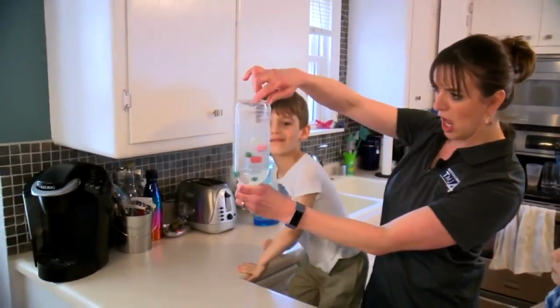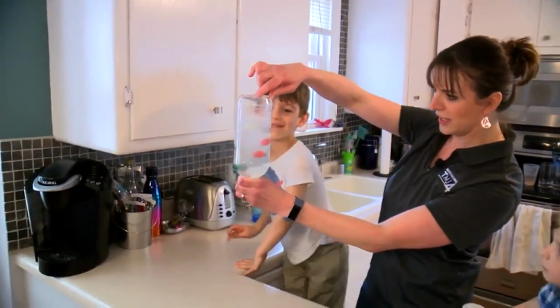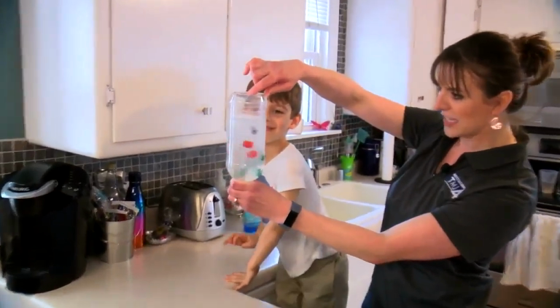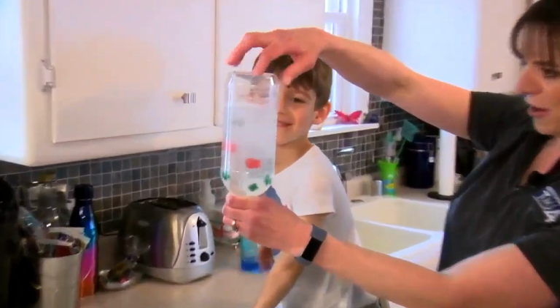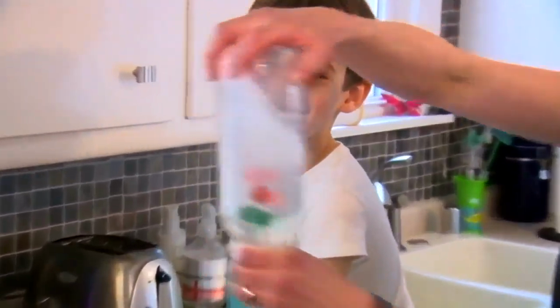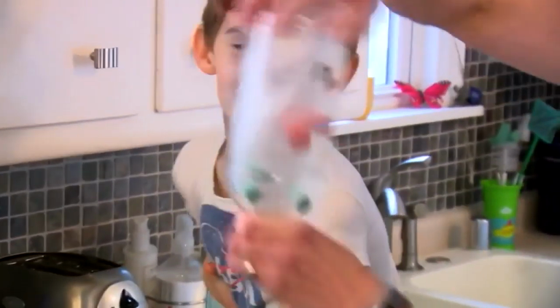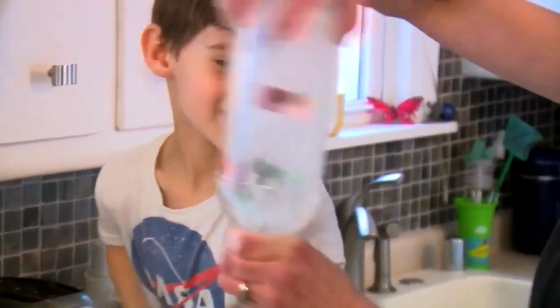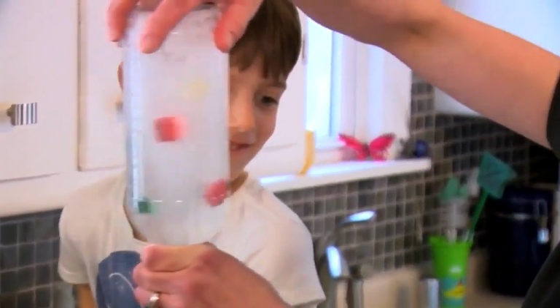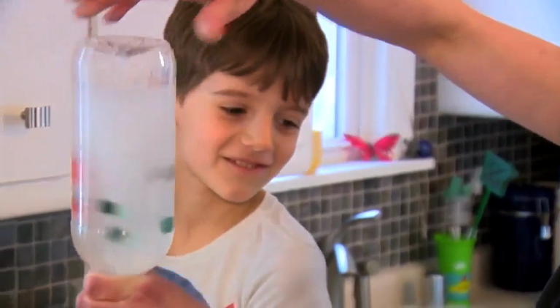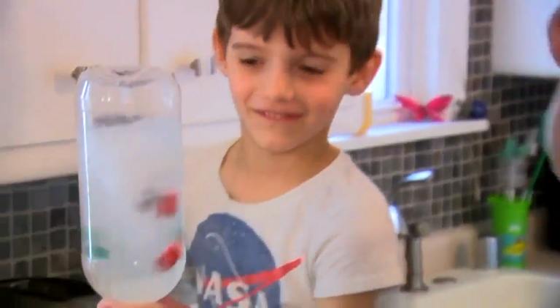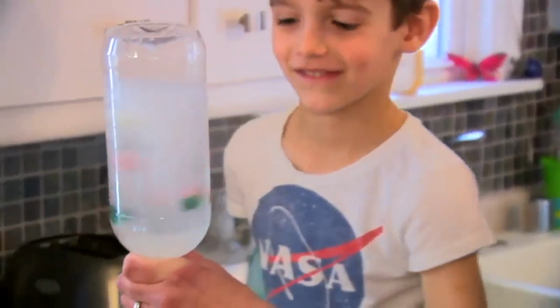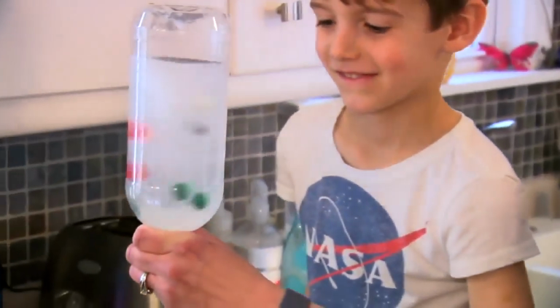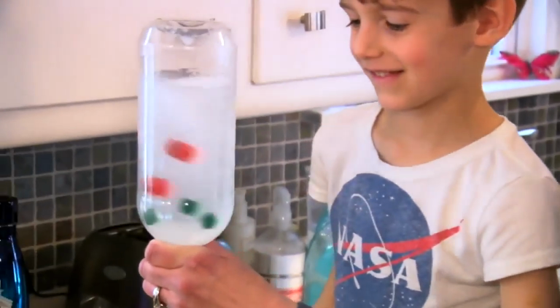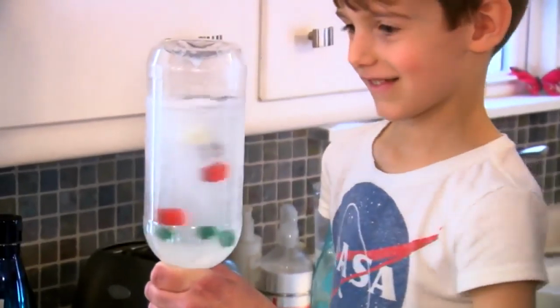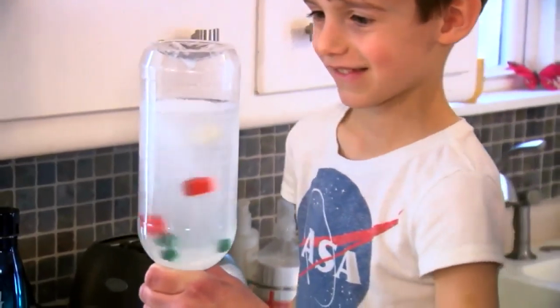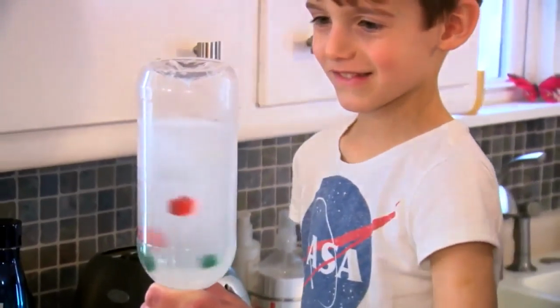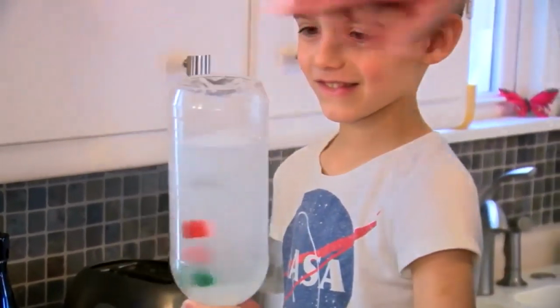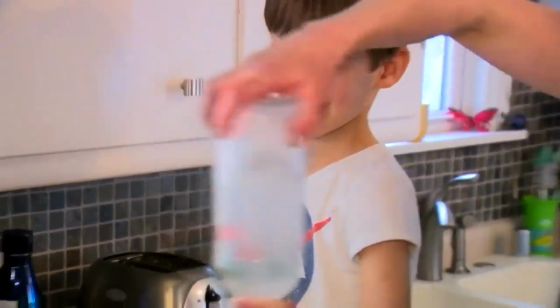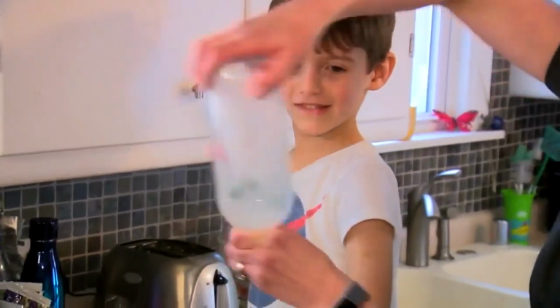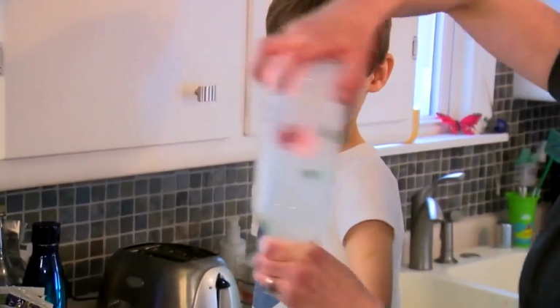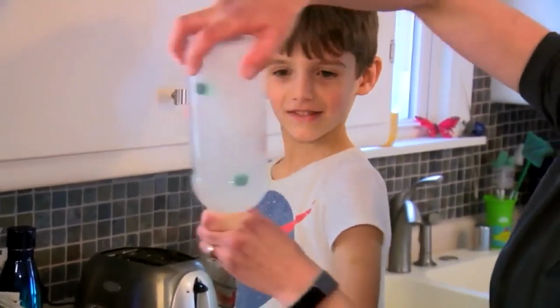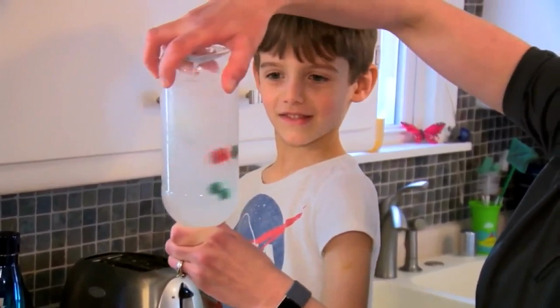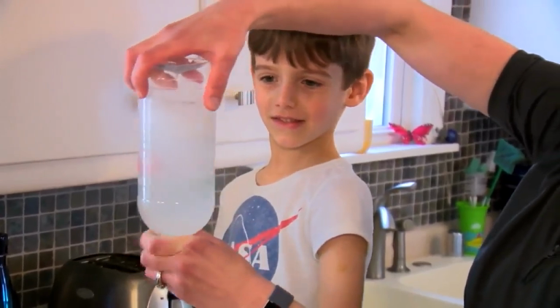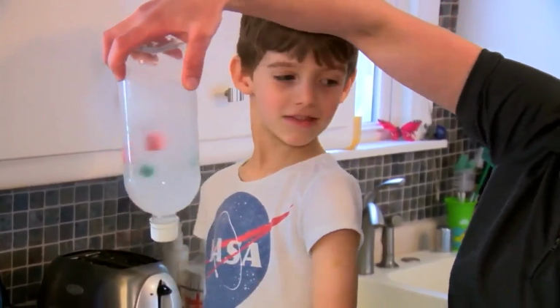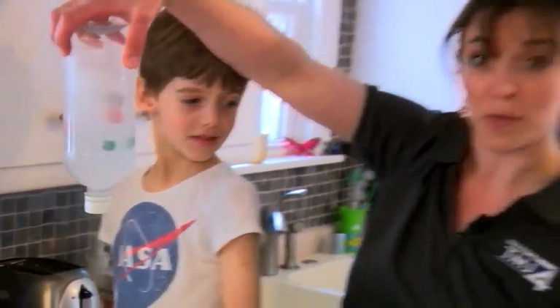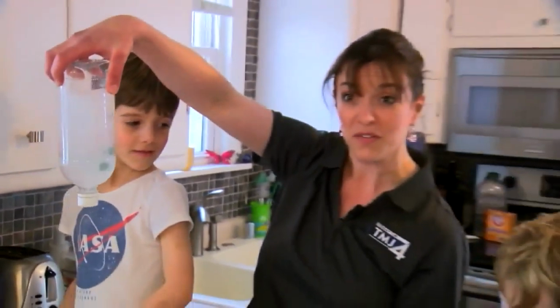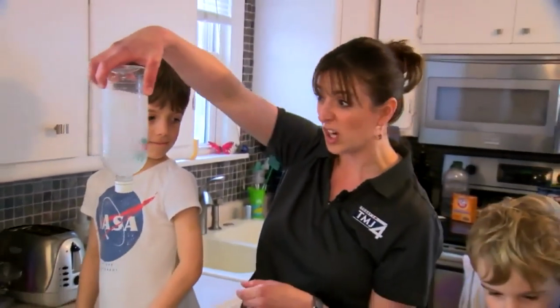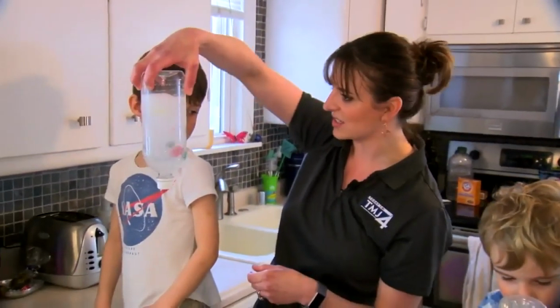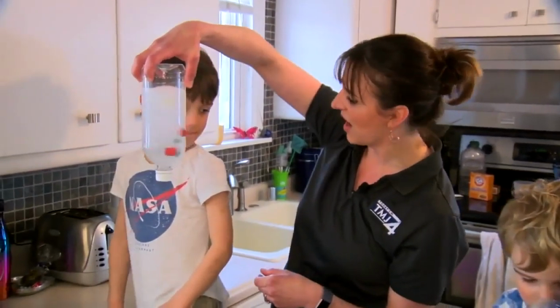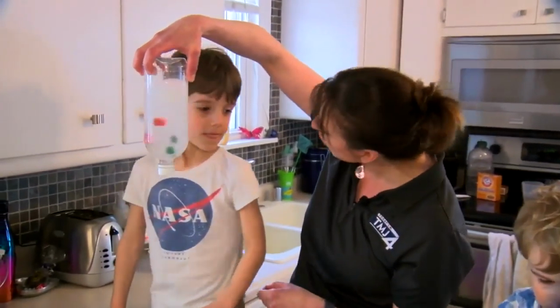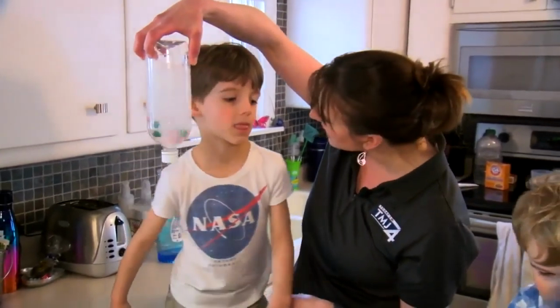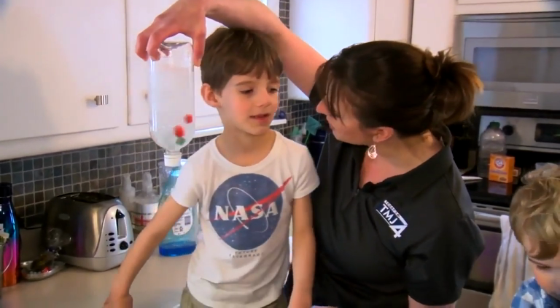Oh, look at those cows! What do you think? Is there a tornado? That is moving around because of centripetal force - a vortex, right buddy?